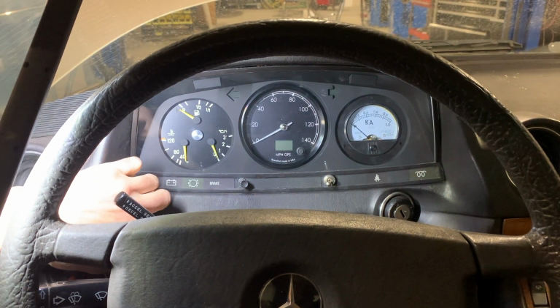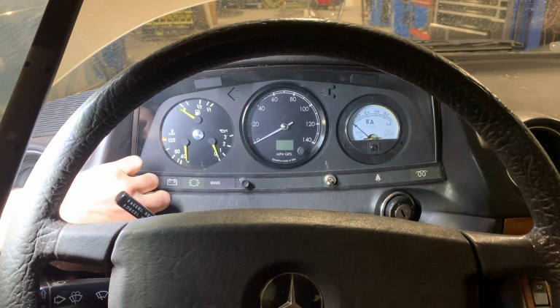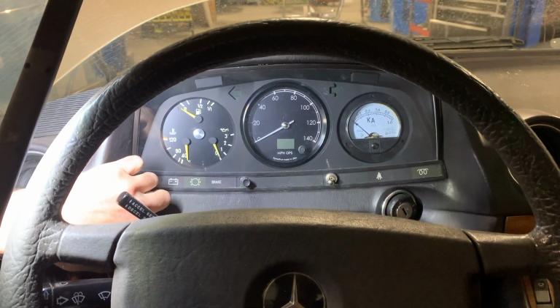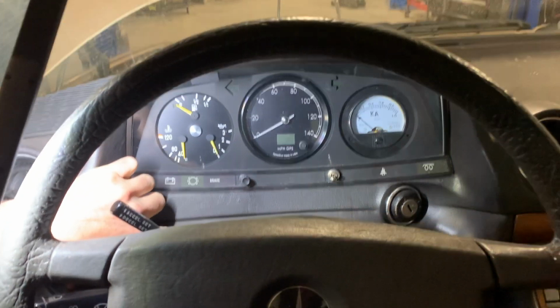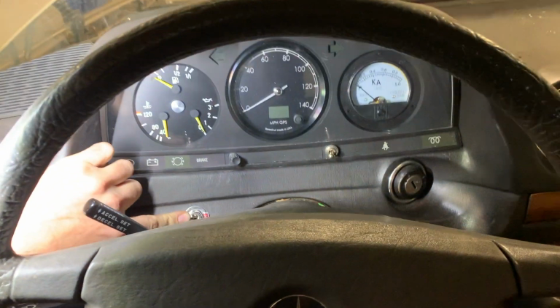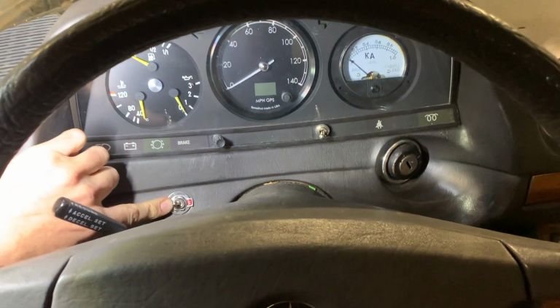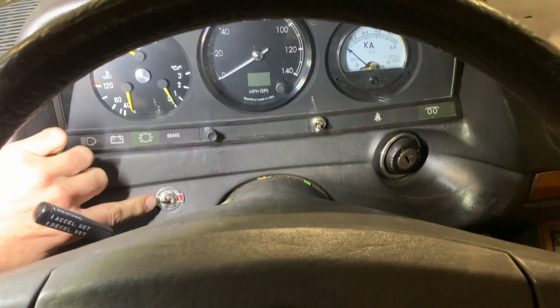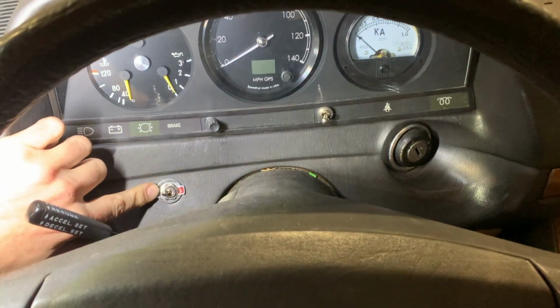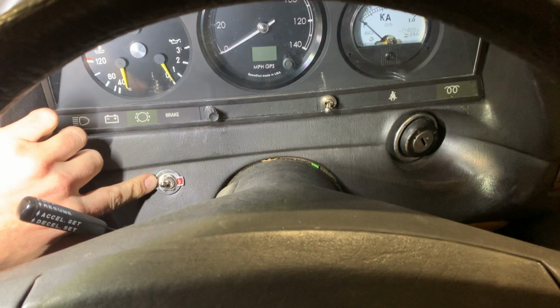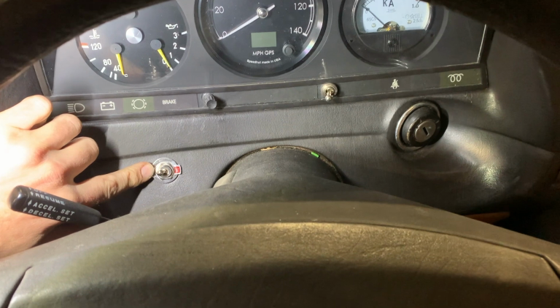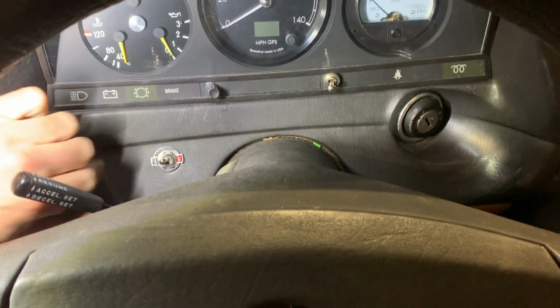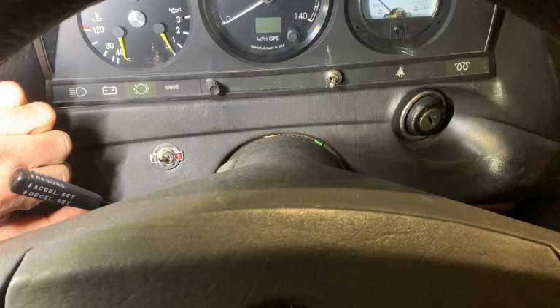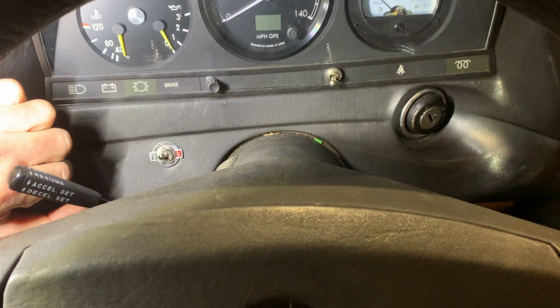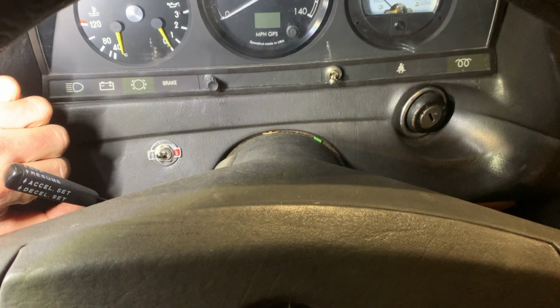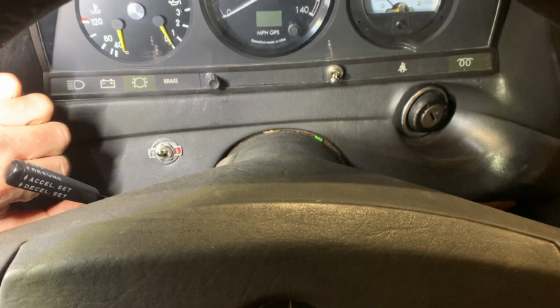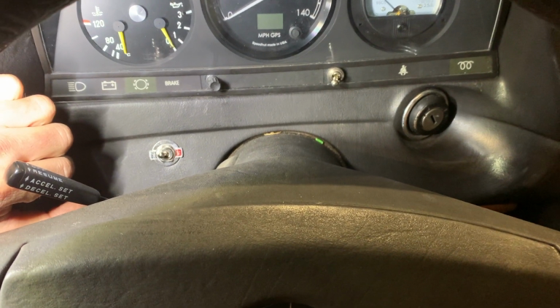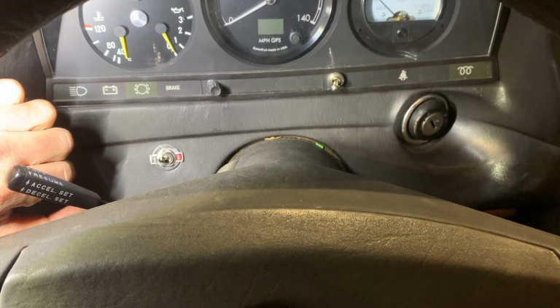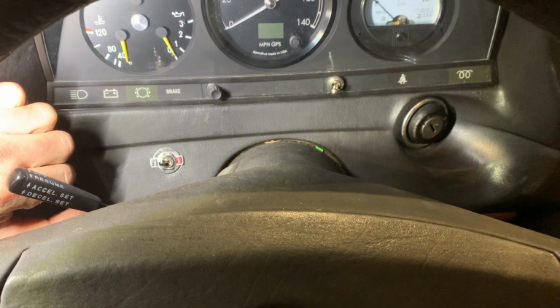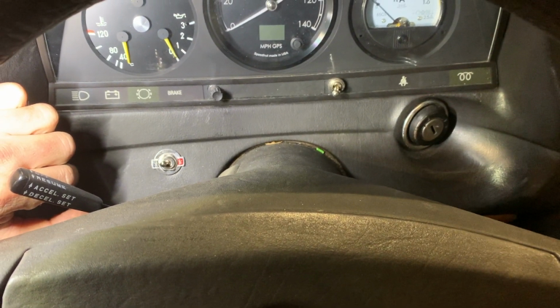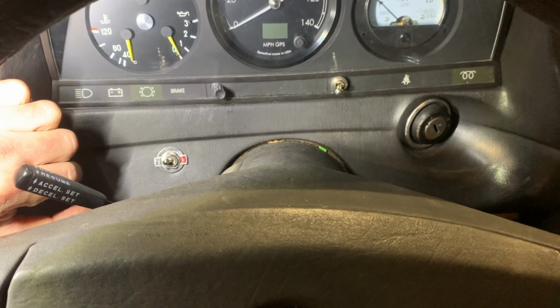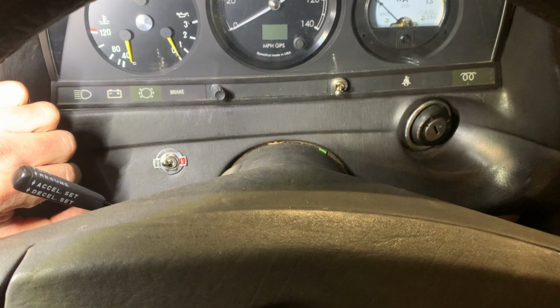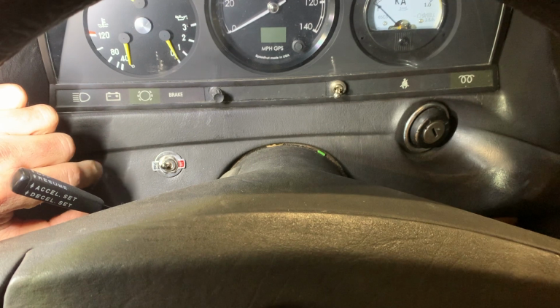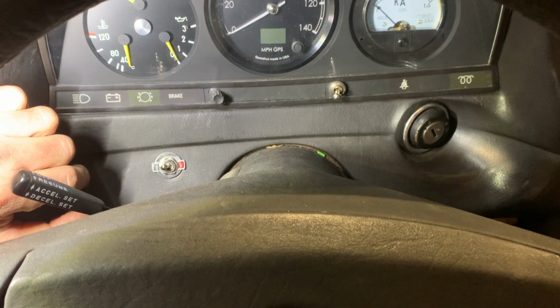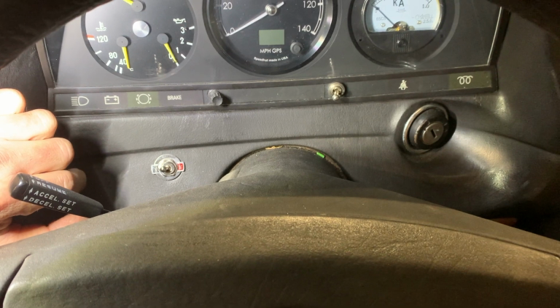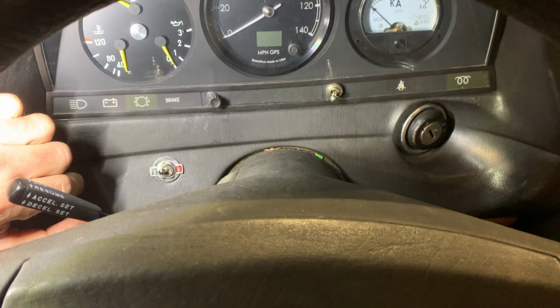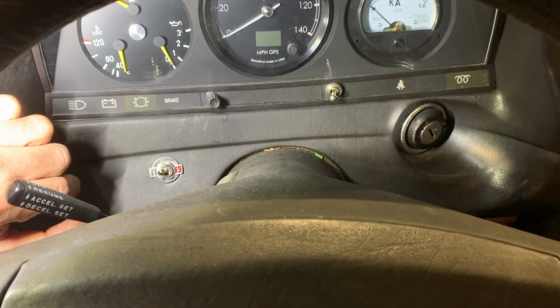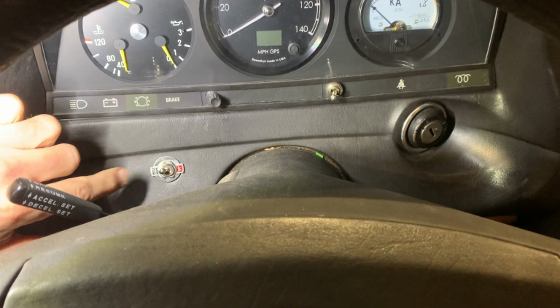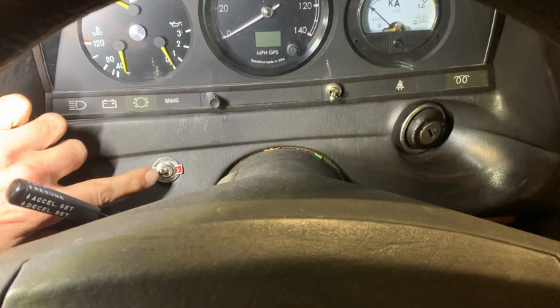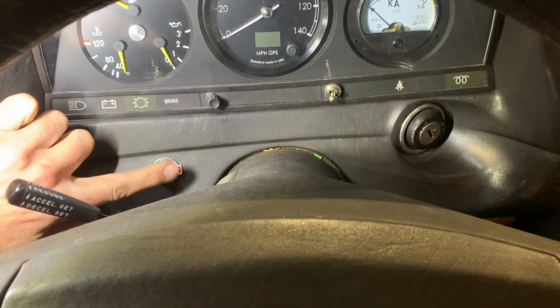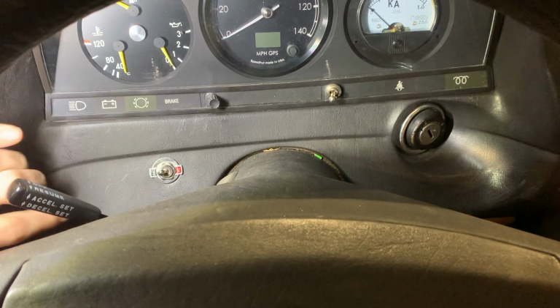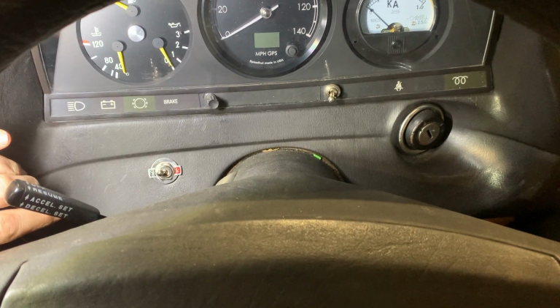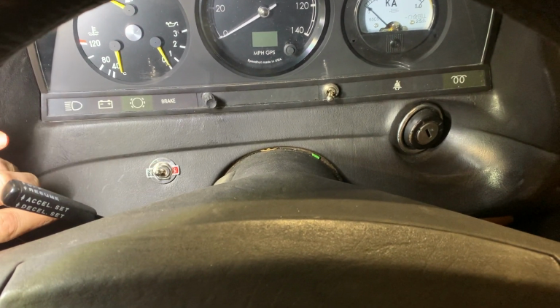Over here we have a toggle switch and that's for the power steering pump. So if you're on the highway and you're not parking or driving around the city, you don't need to waste electricity running the power steering pump — a convenient place to turn it on and off.